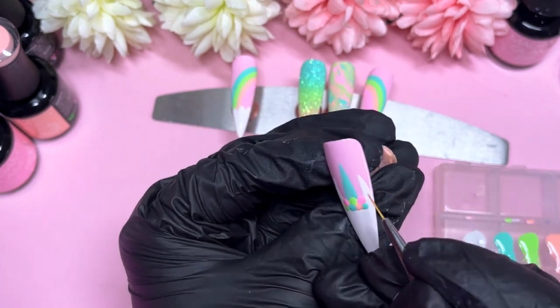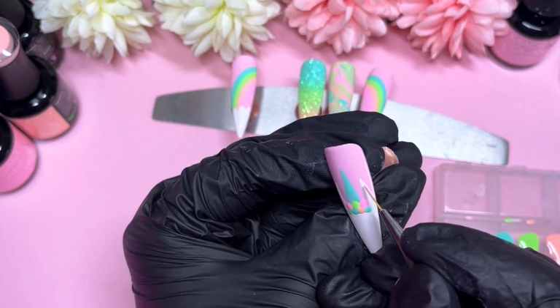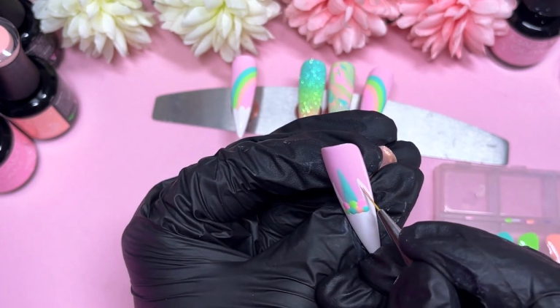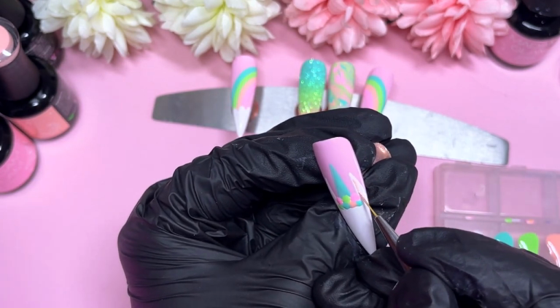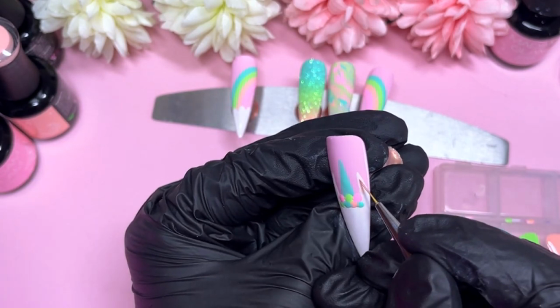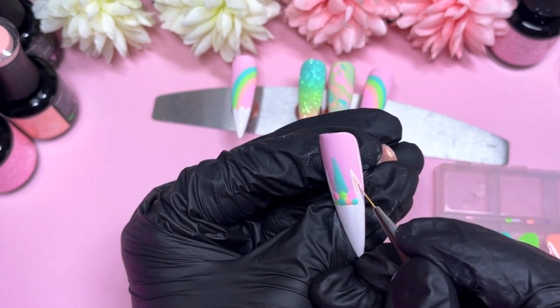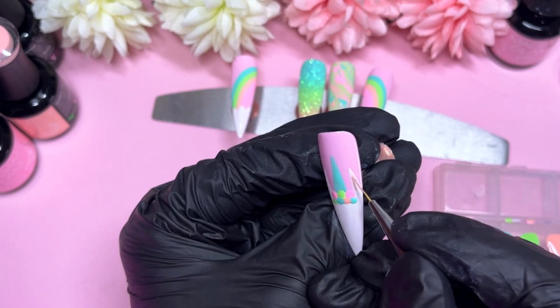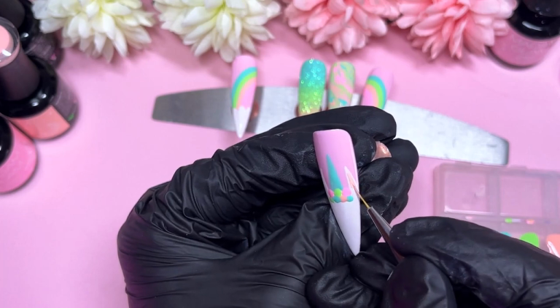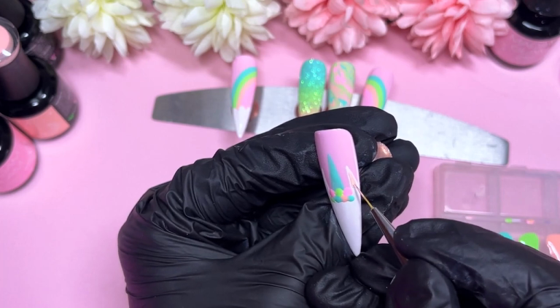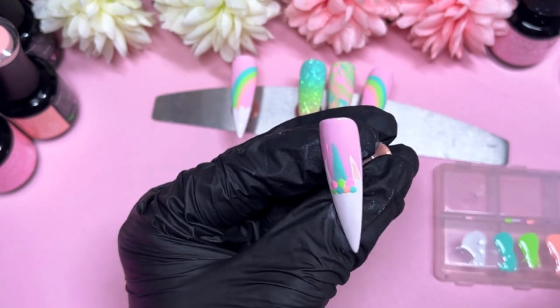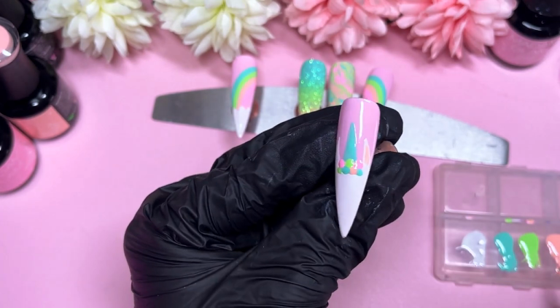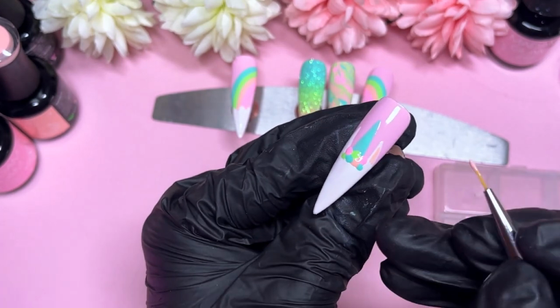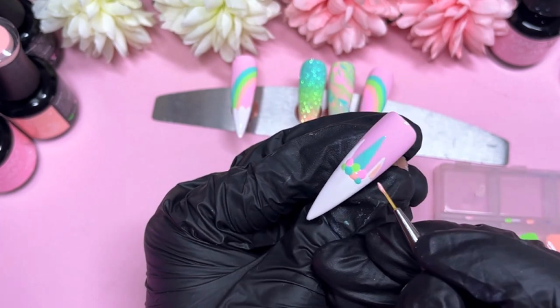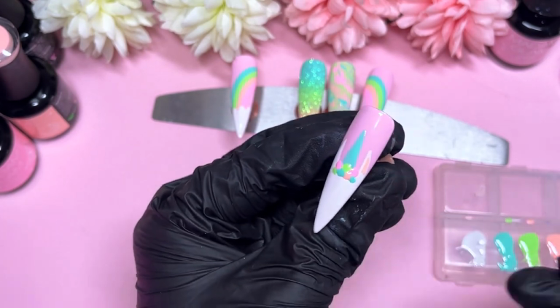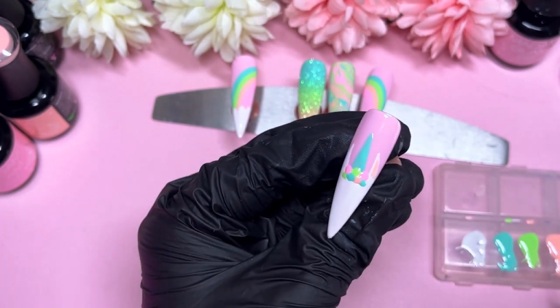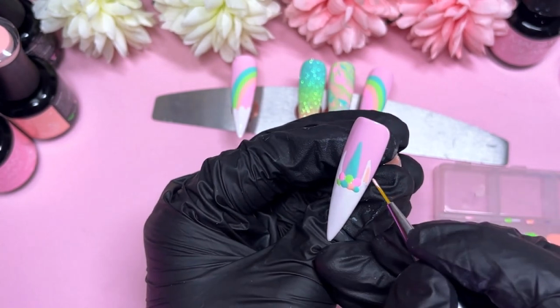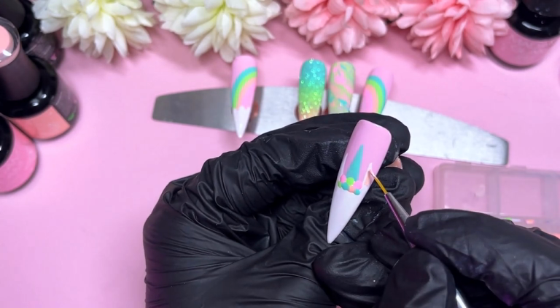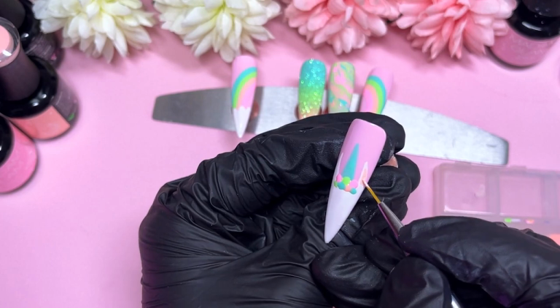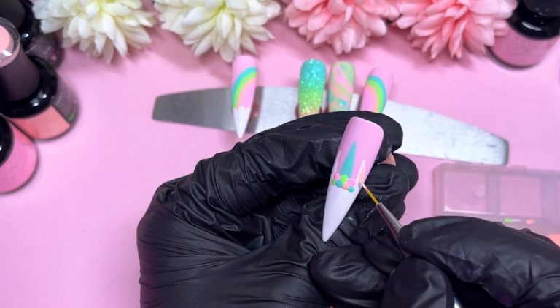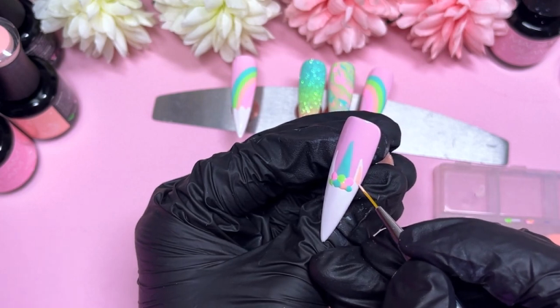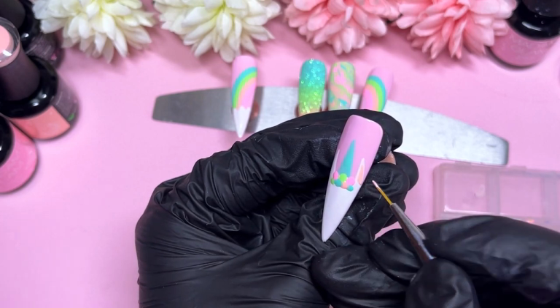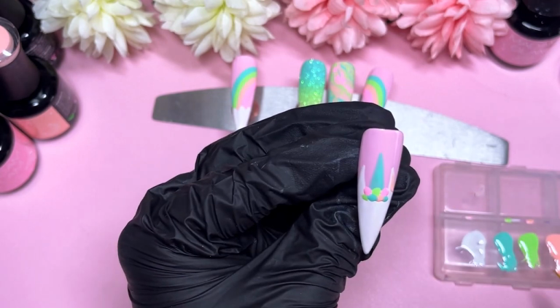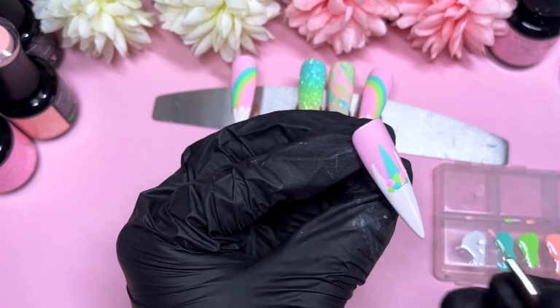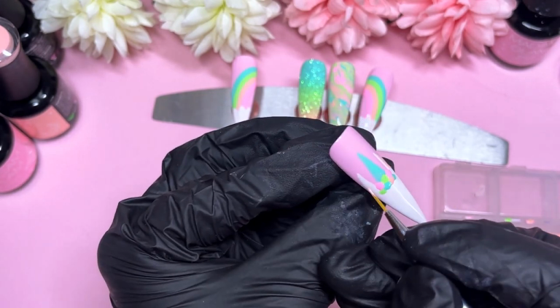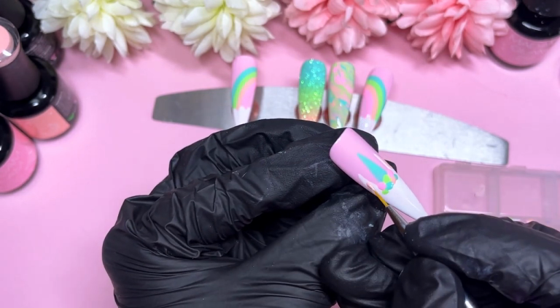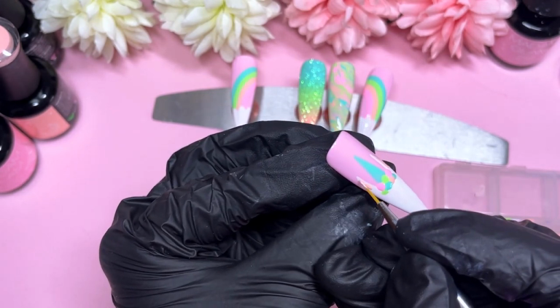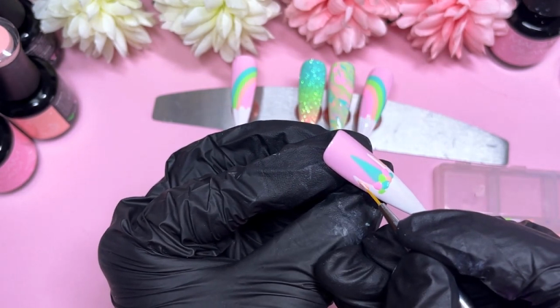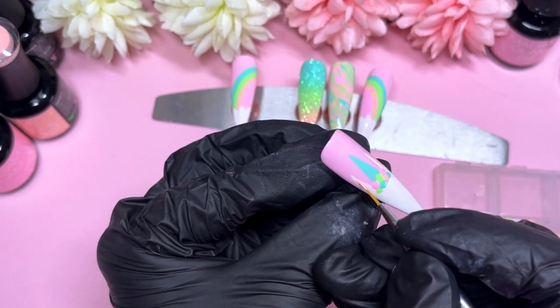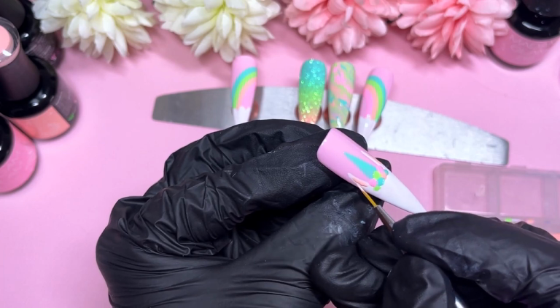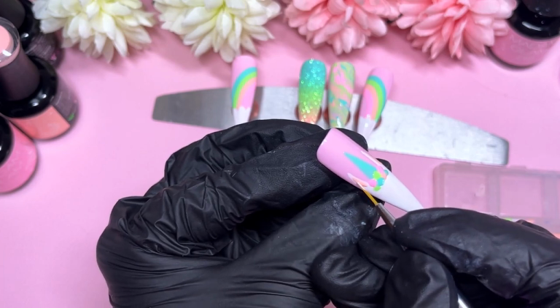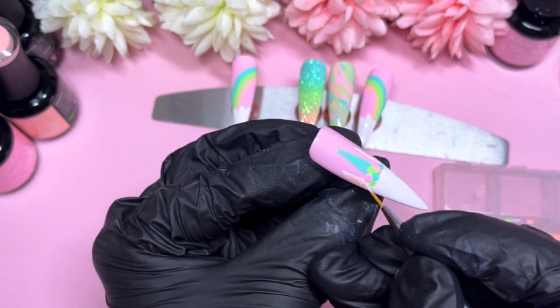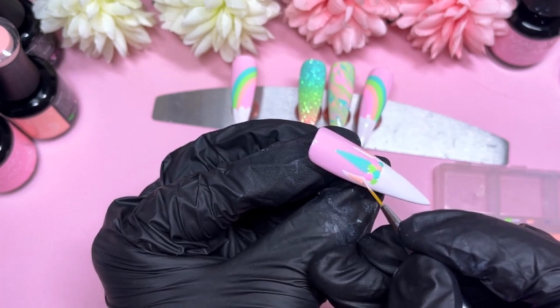Now it's cured. I'm going to use that peachy shade to do the inside of the ears — just color that in there. You want to make sure you leave that white outline of the ear and just color in the center of it. I'll finish that one up and pop it into the lamp.